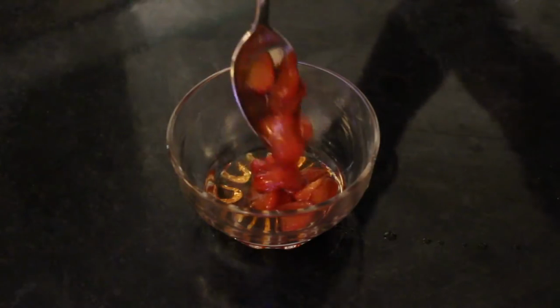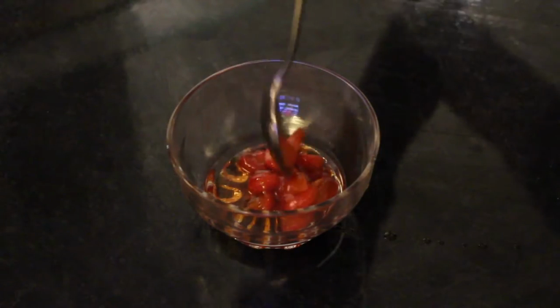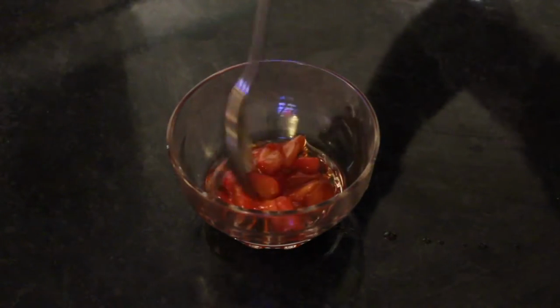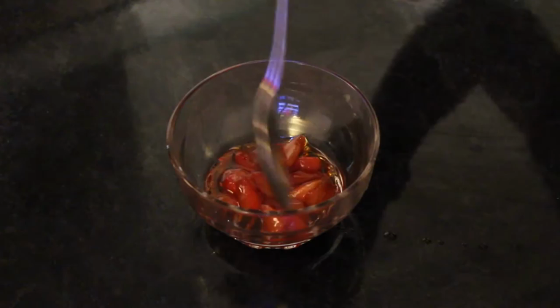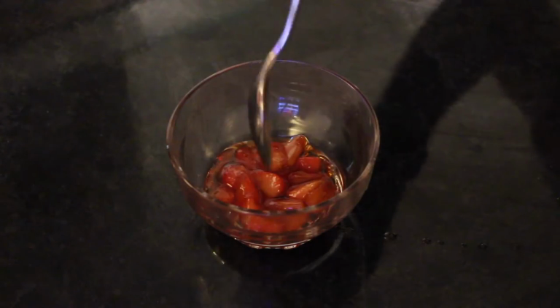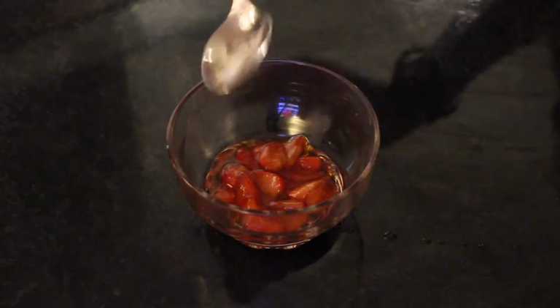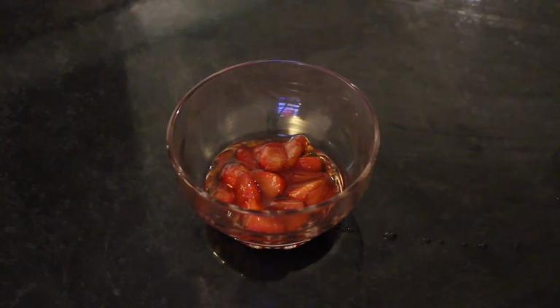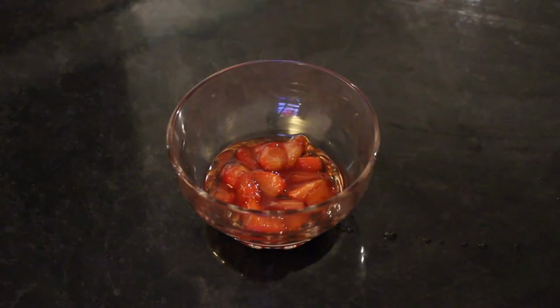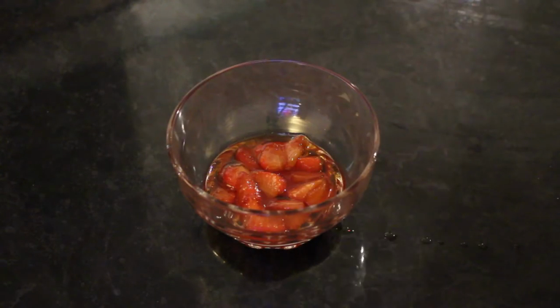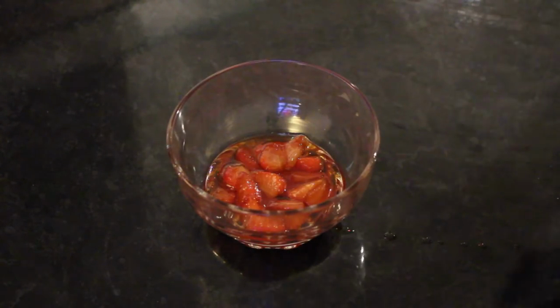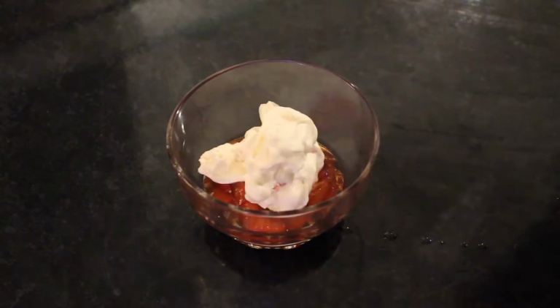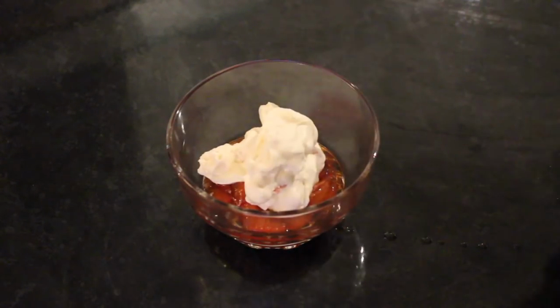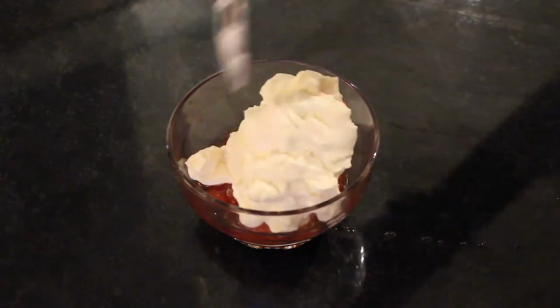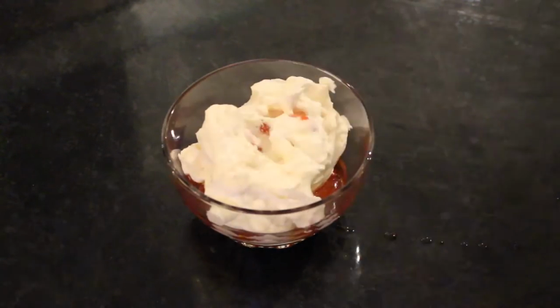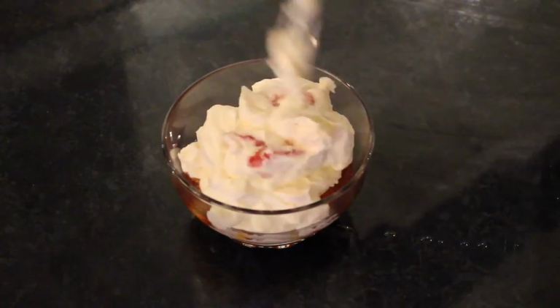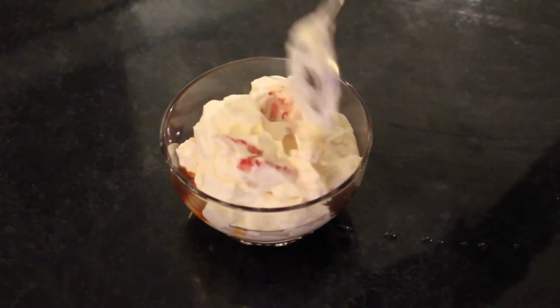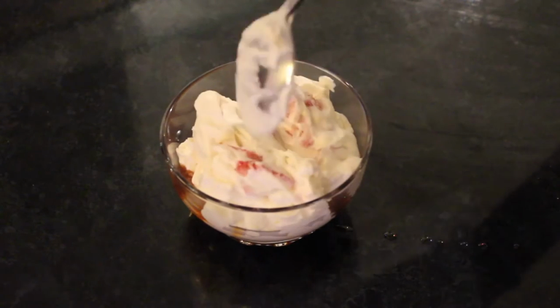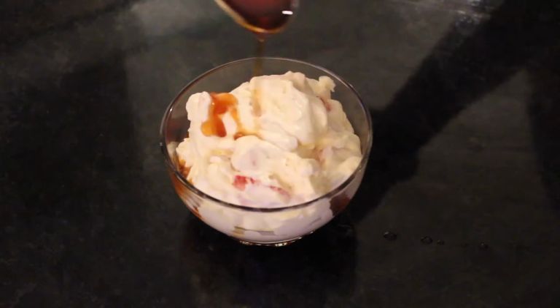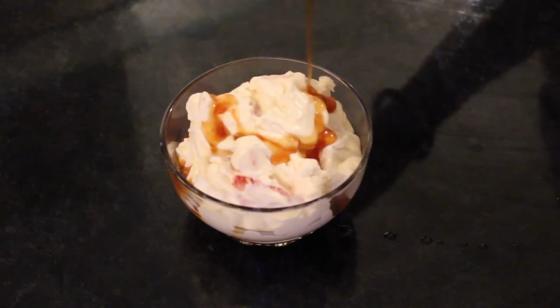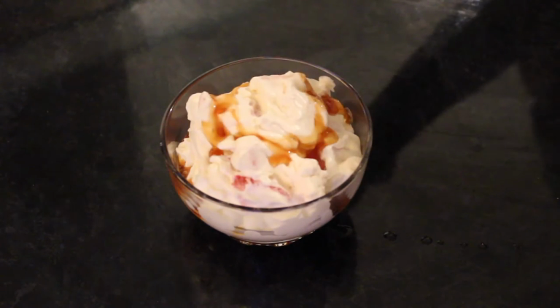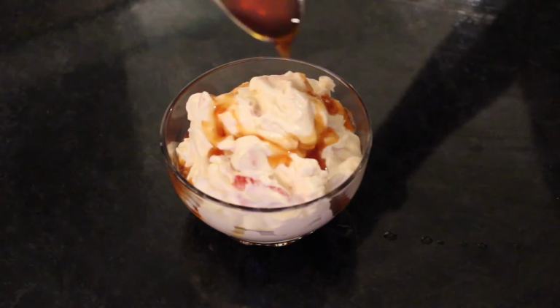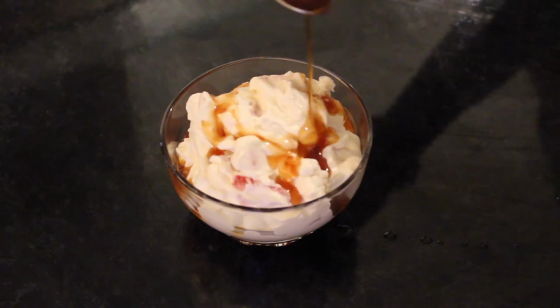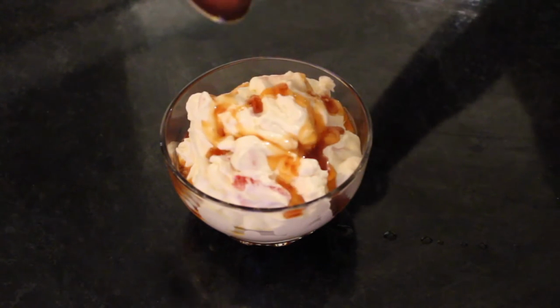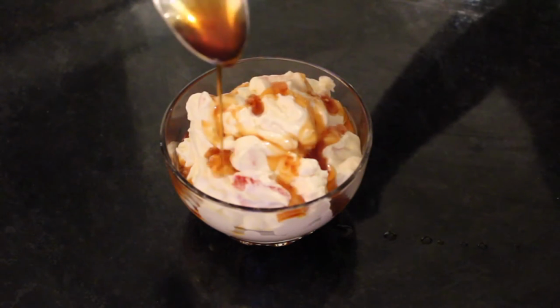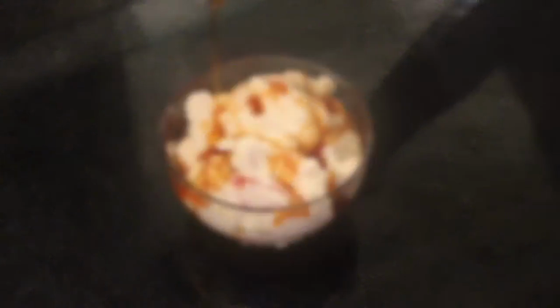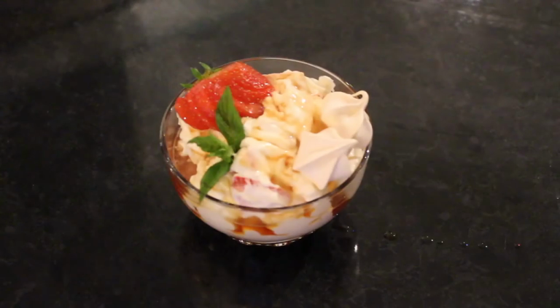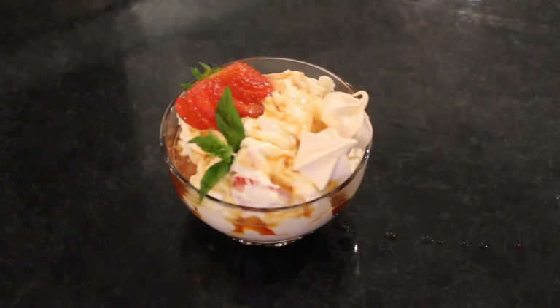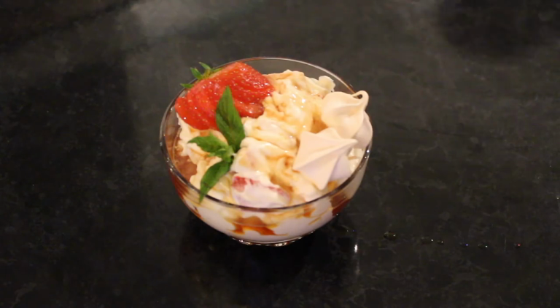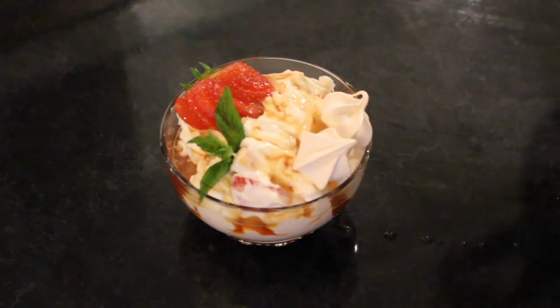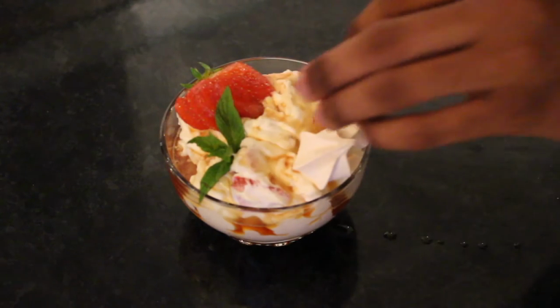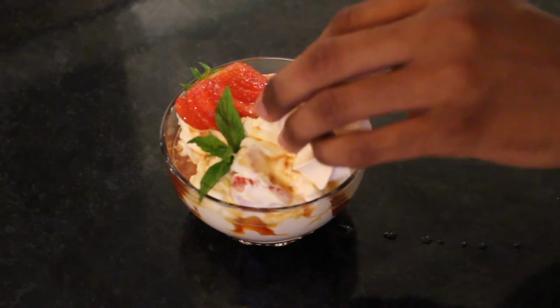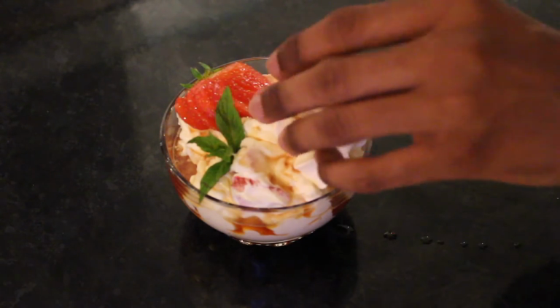Place a spoonful of your soaked strawberries into the bottom of your bowl. Spoon over your Eton mess mix and then add a garnish — a final strawberry and a drizzle of your Pimm's syrup. Serve with a sprig of mint and a dusting of icing sugar and we're good to go.